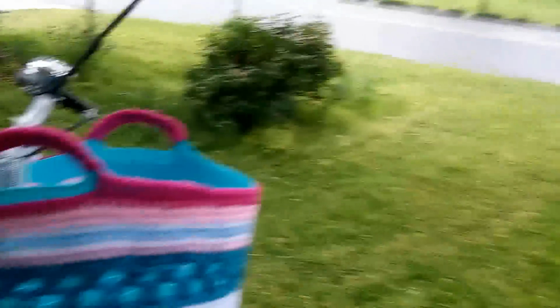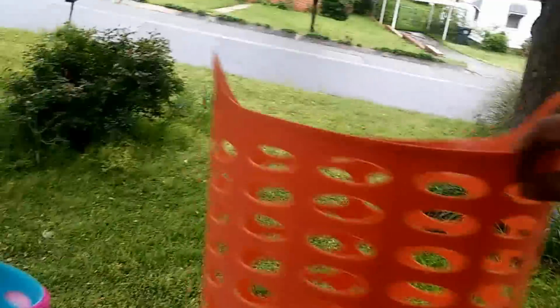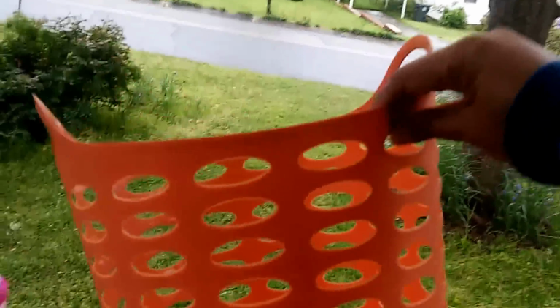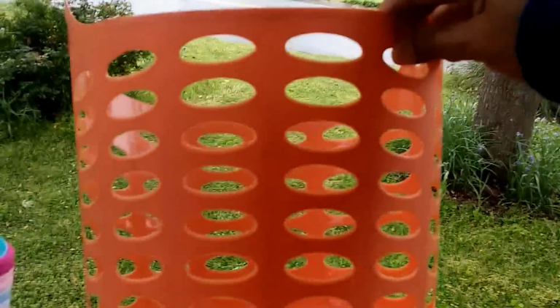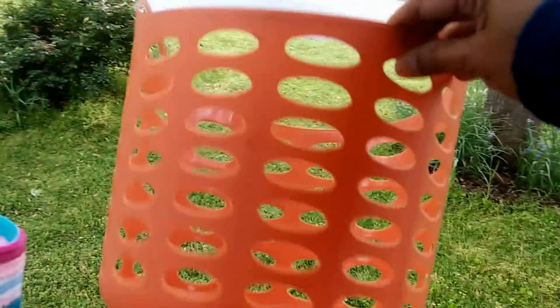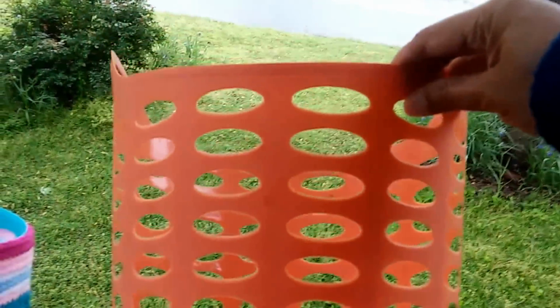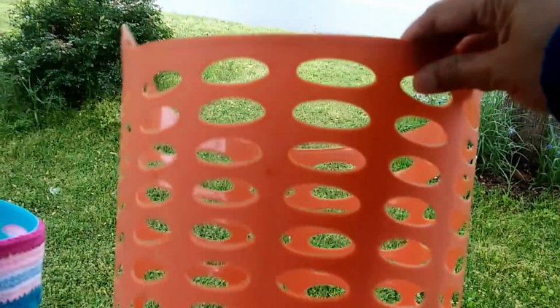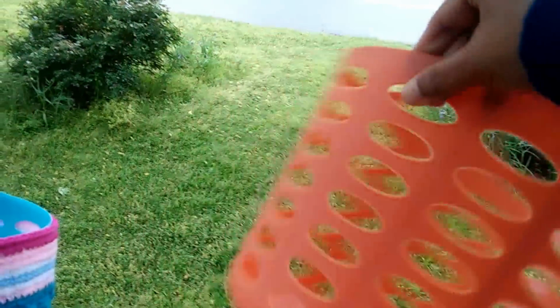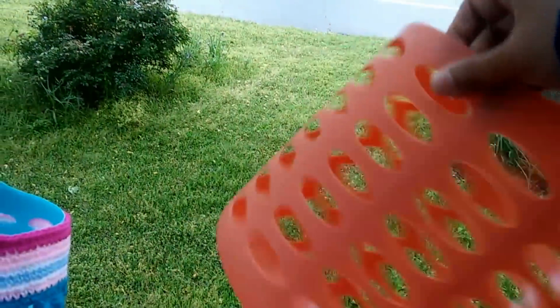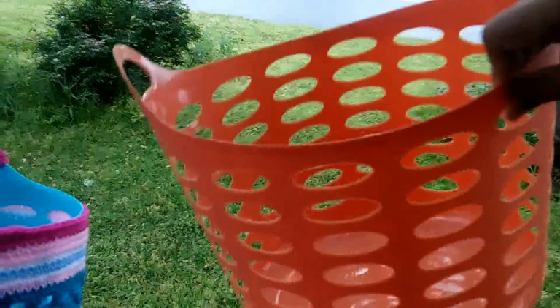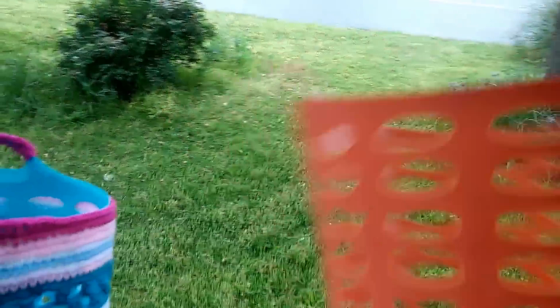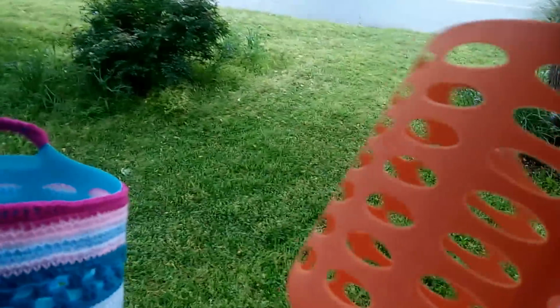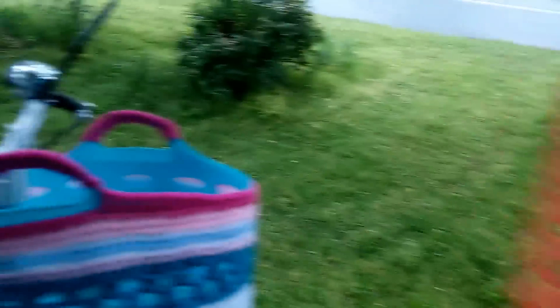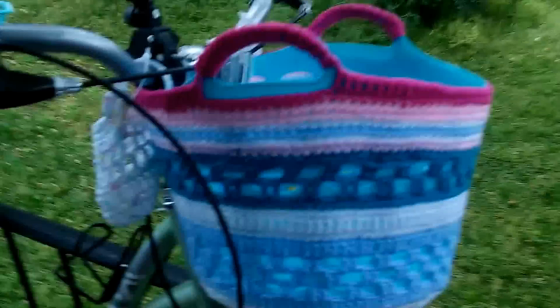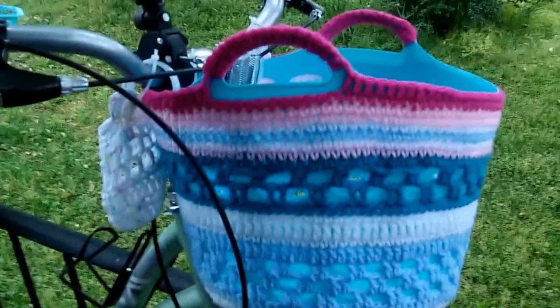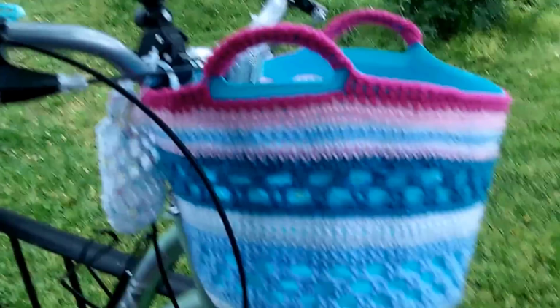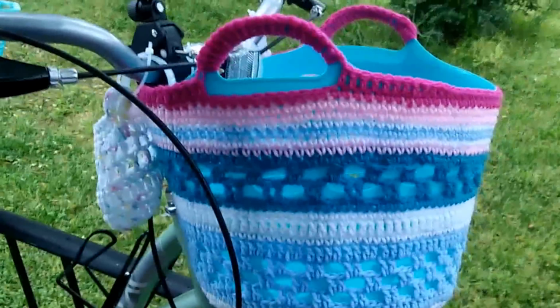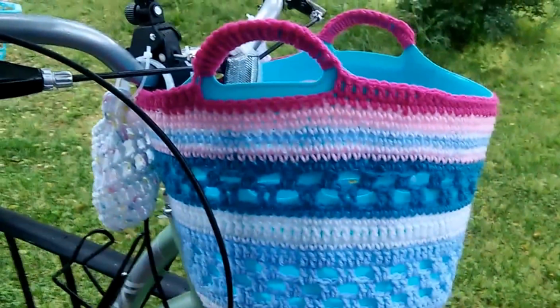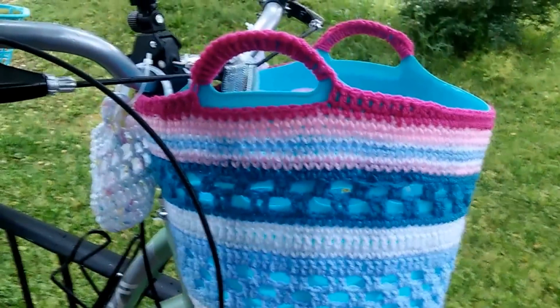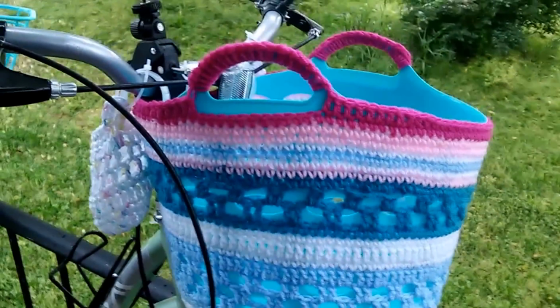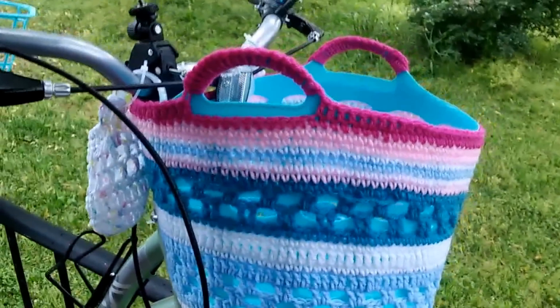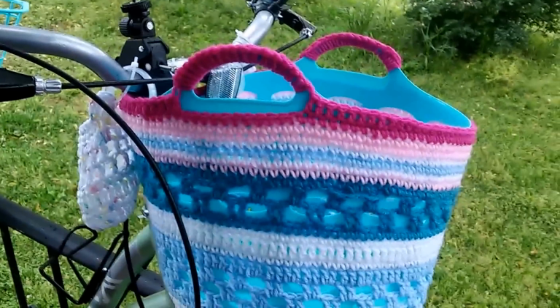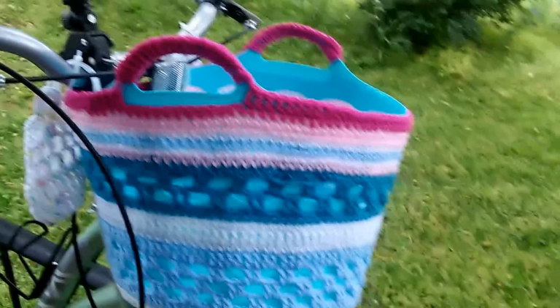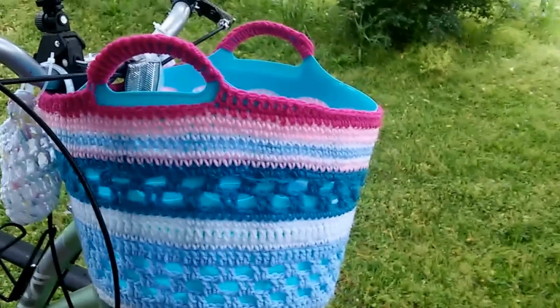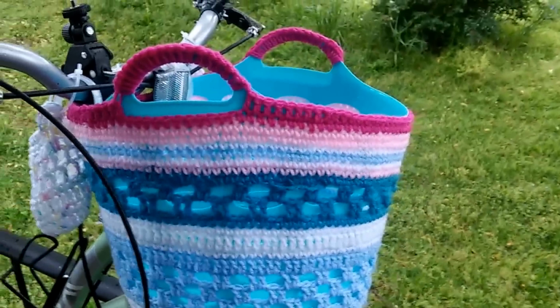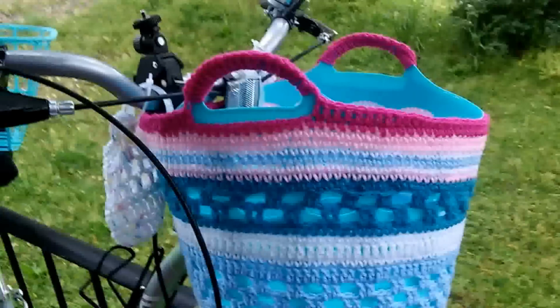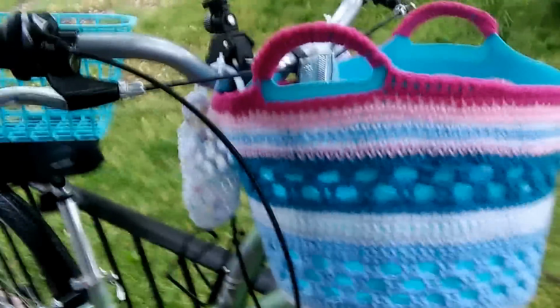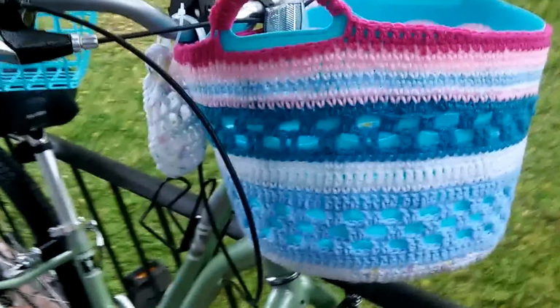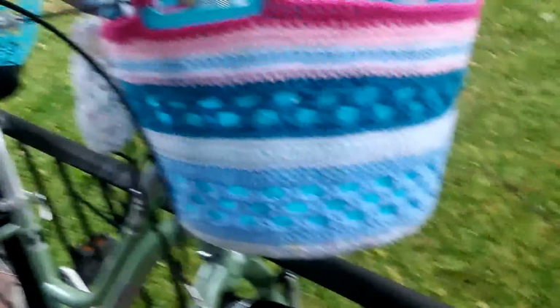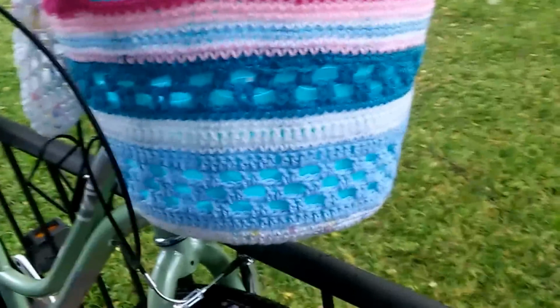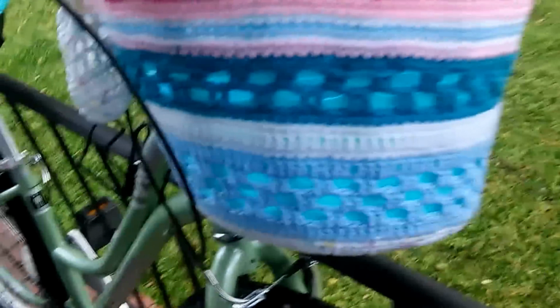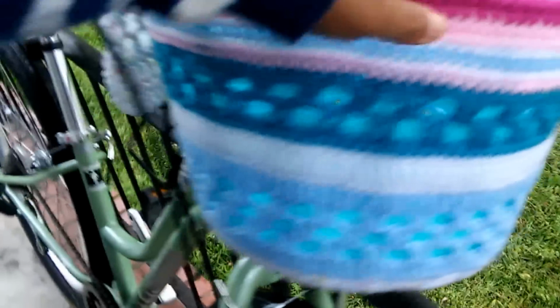This is how it looks — it's from the Dollar Tree and I yarn bombed it. Anyway, I crocheted a cover for it. Here it is.